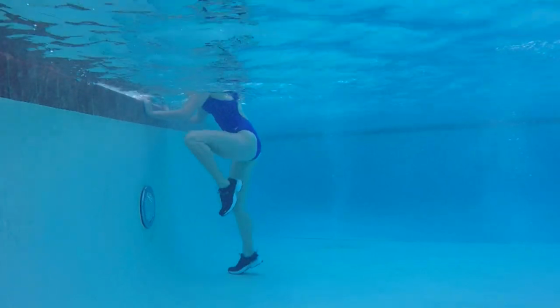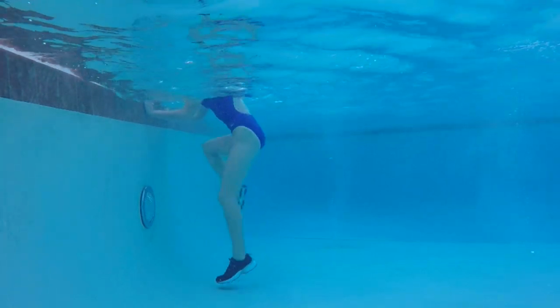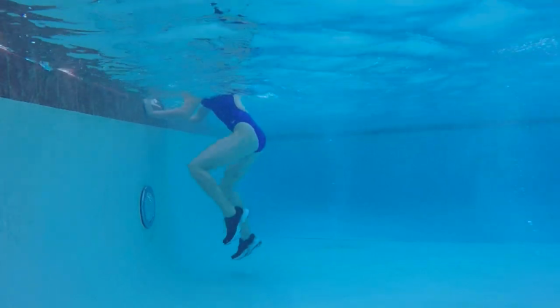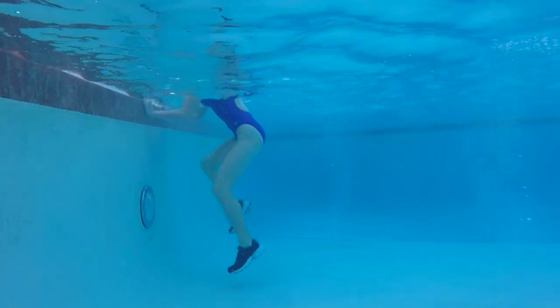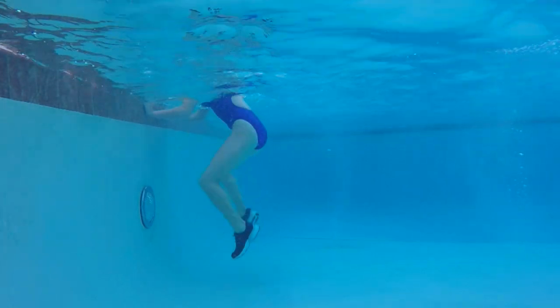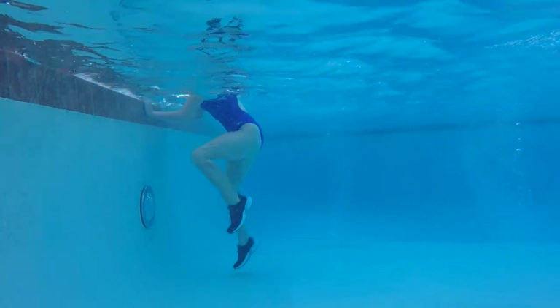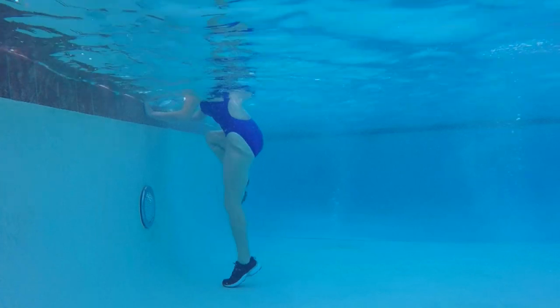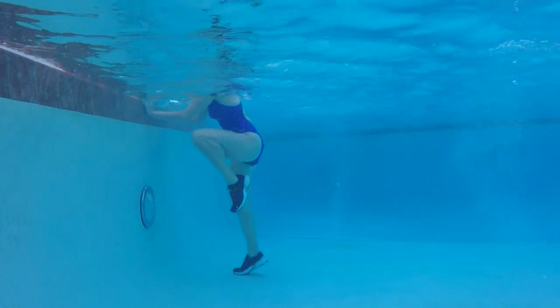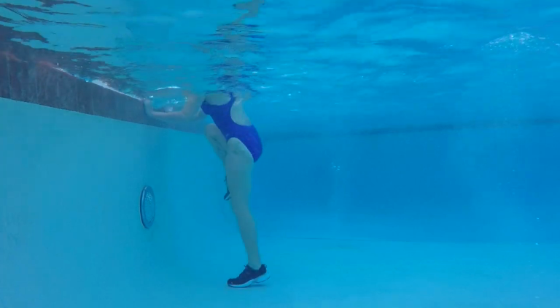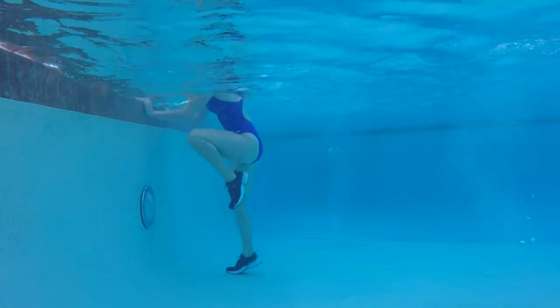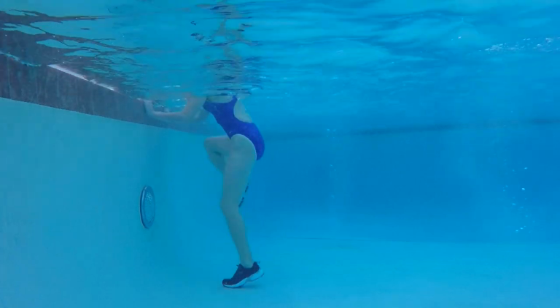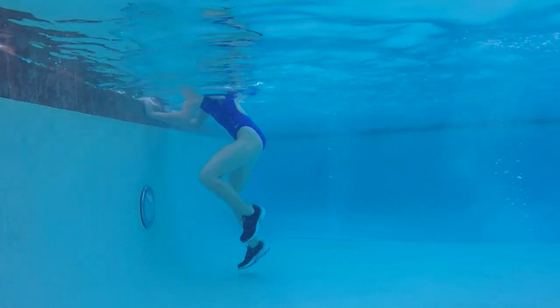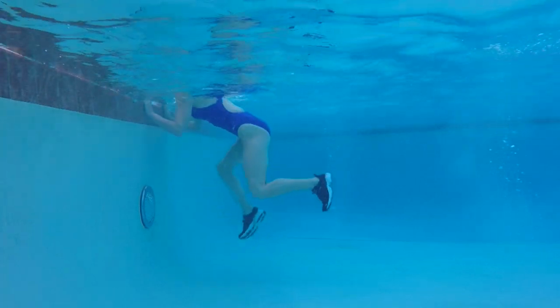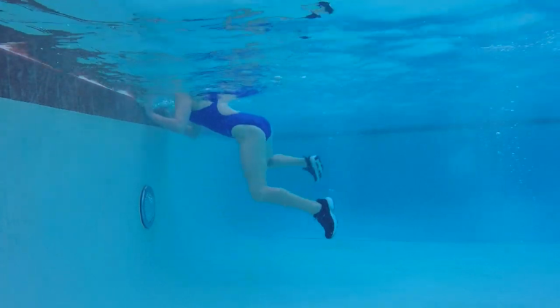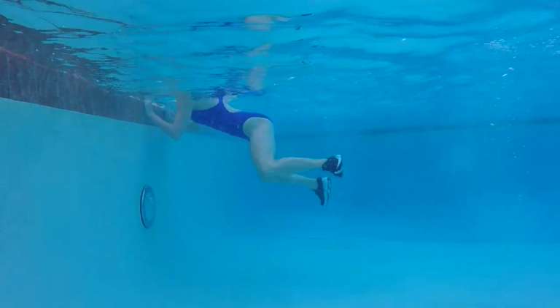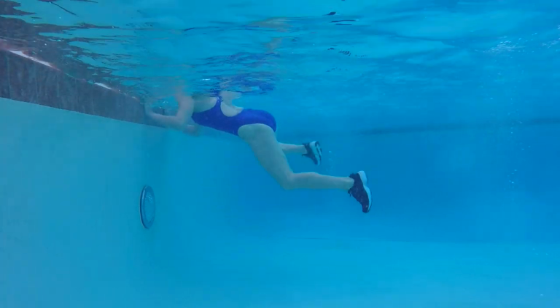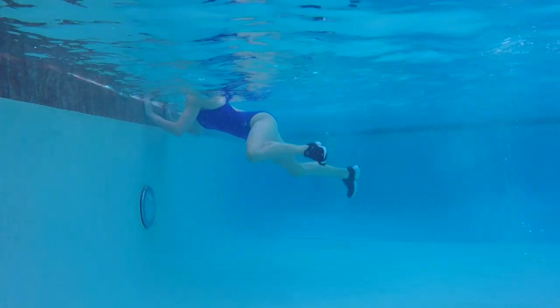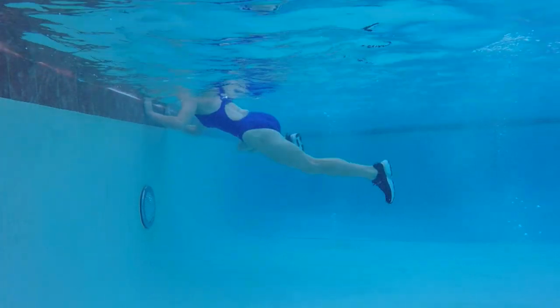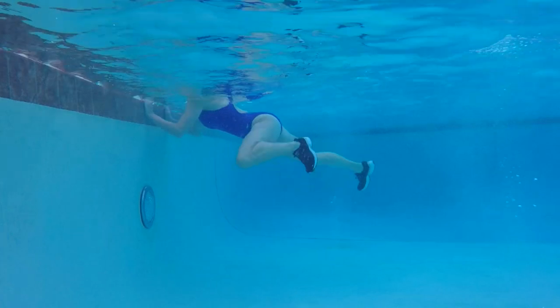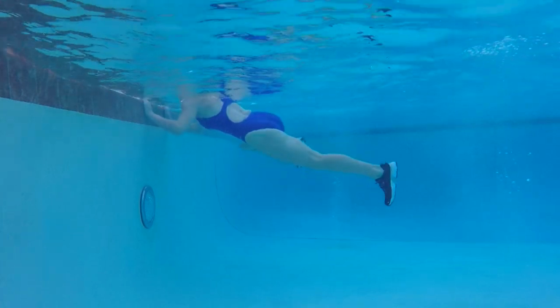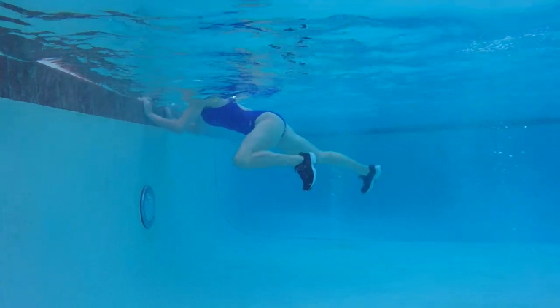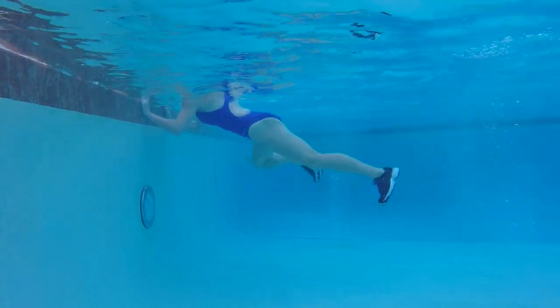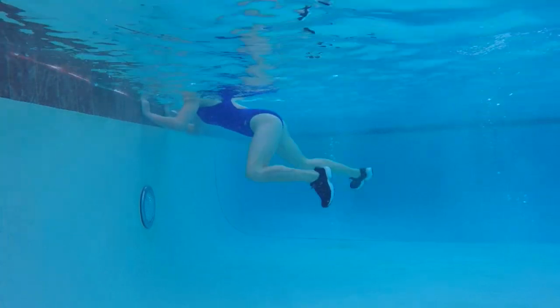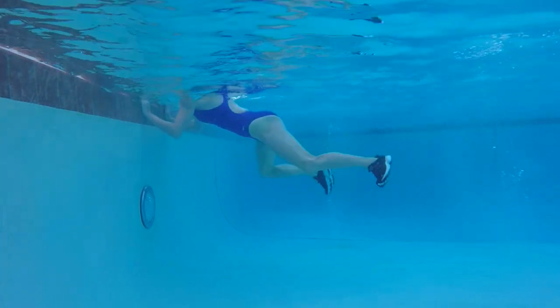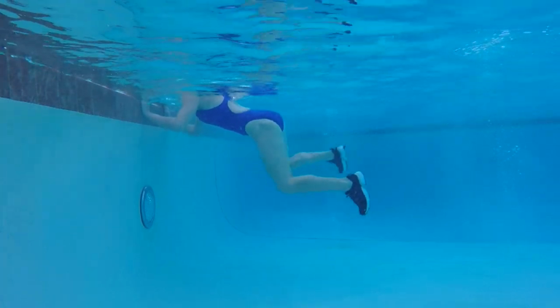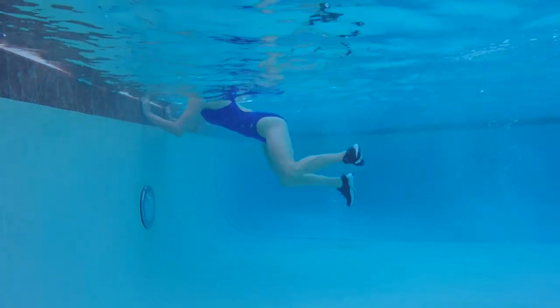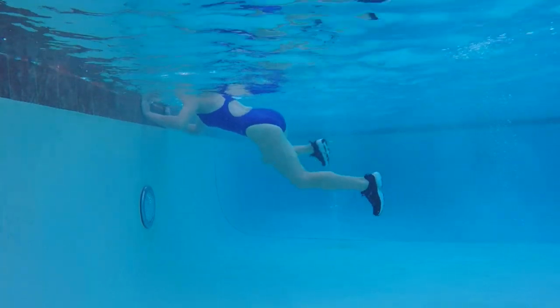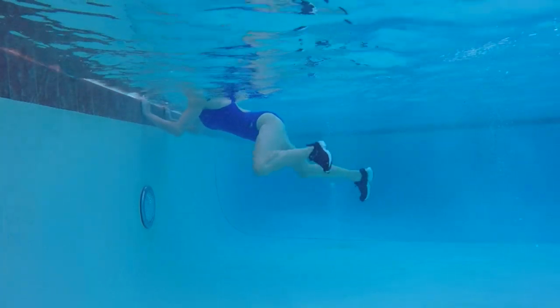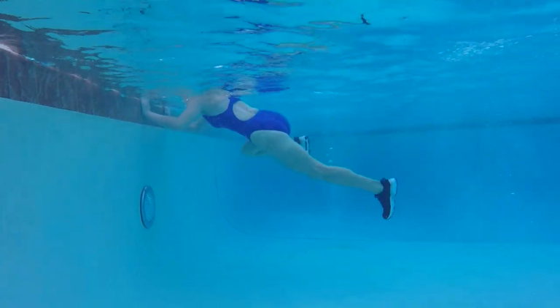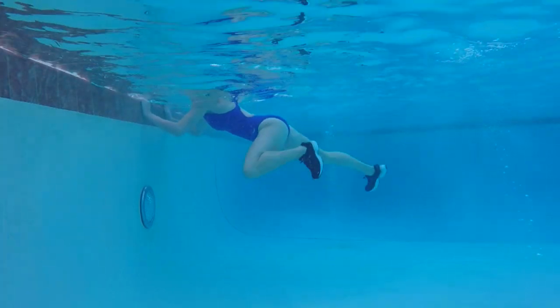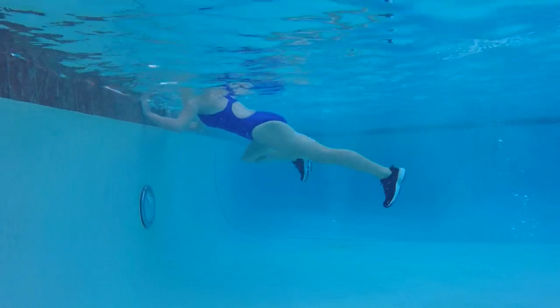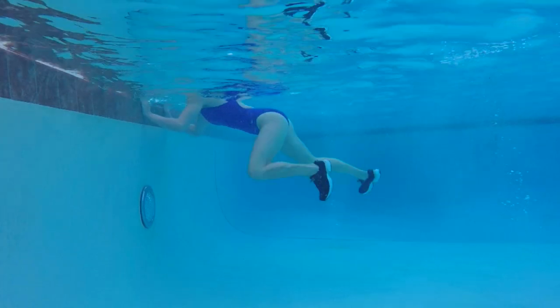Stay with that tempo. Relax the shoulders. We're going to take this up a notch and take it suspended — legs come off the floor. You're still pulling those knees towards the elbow and crunching those obliques.